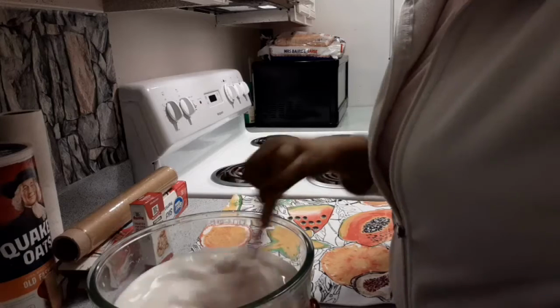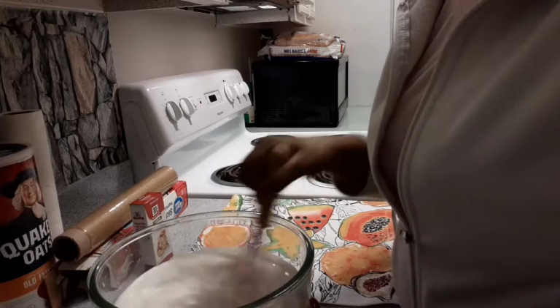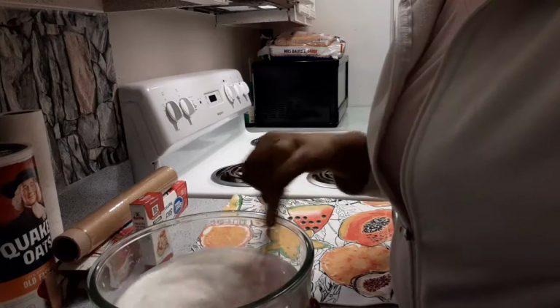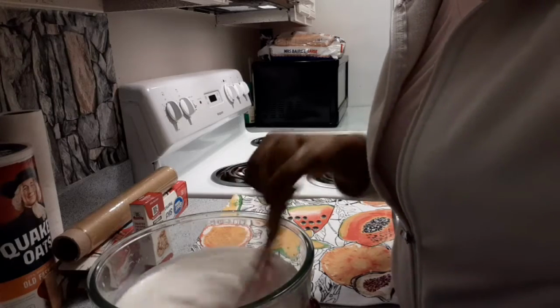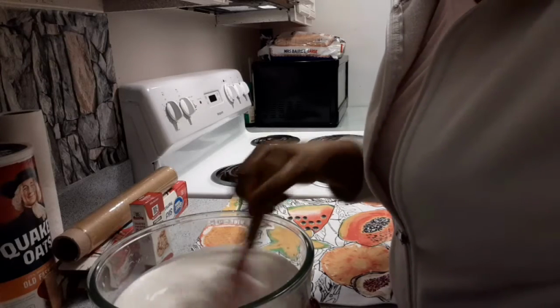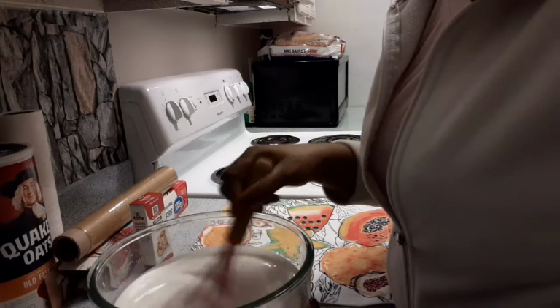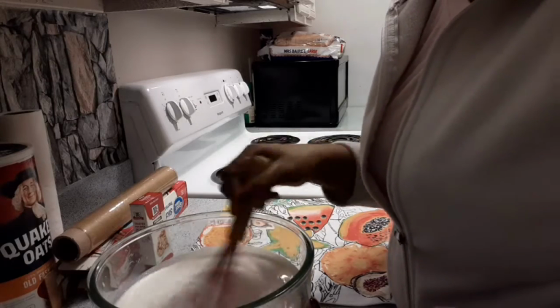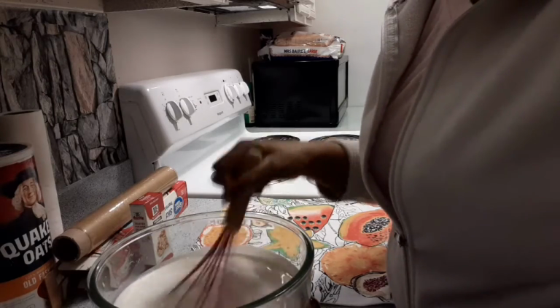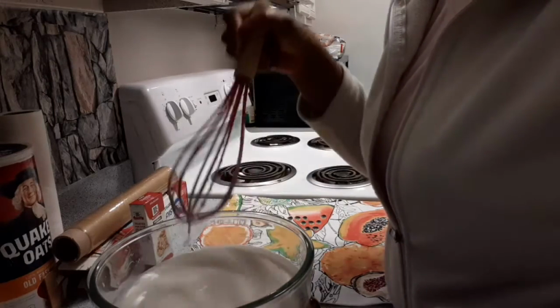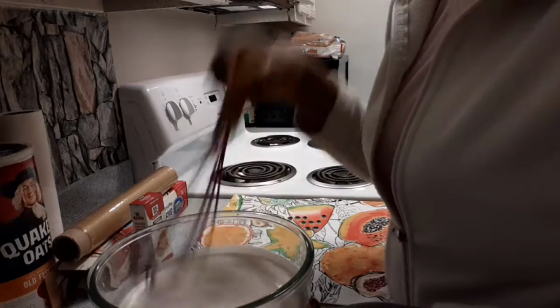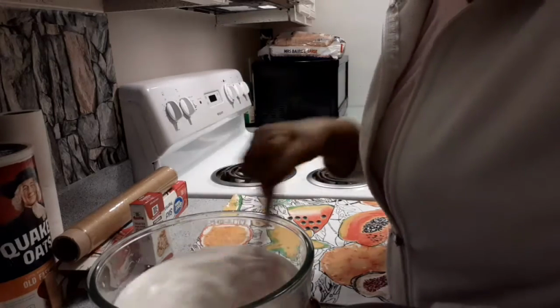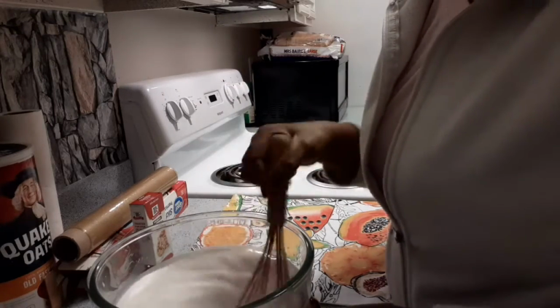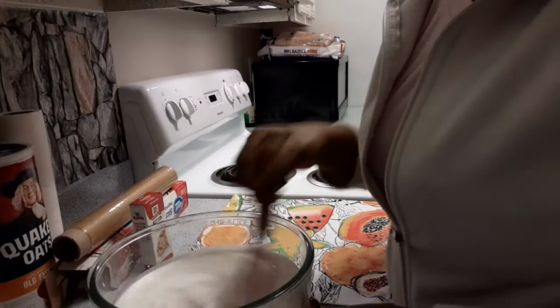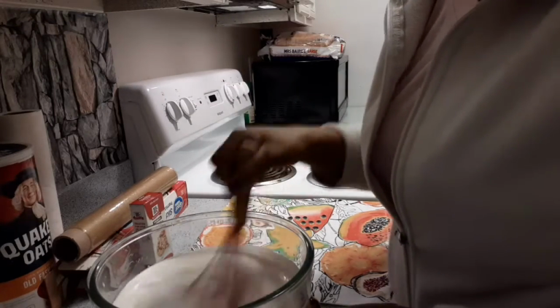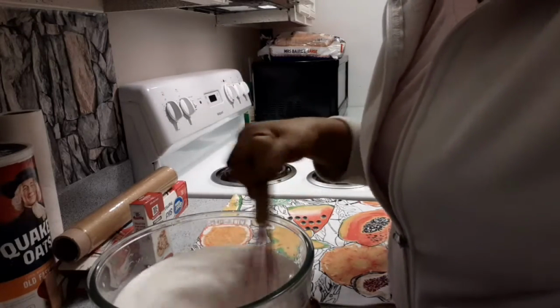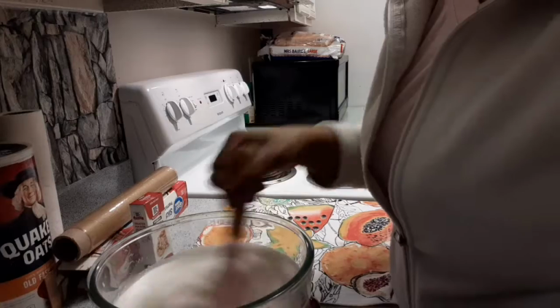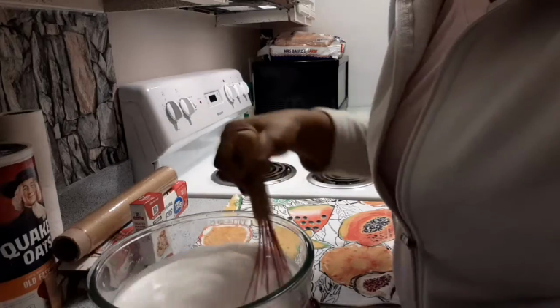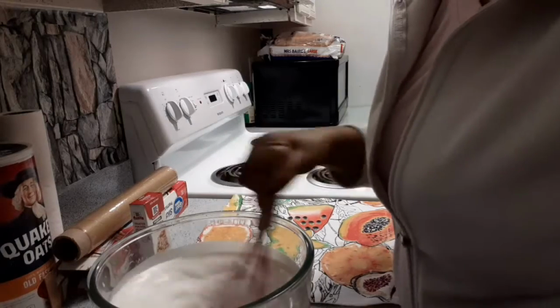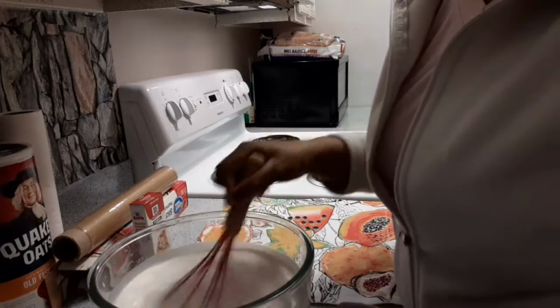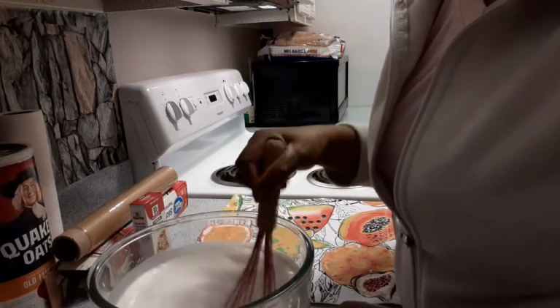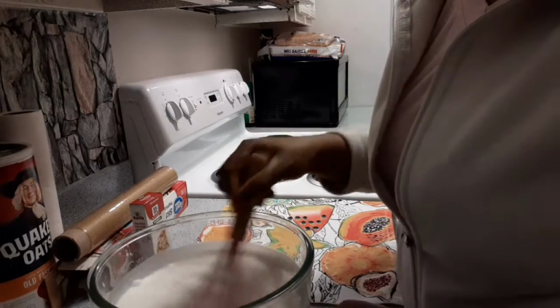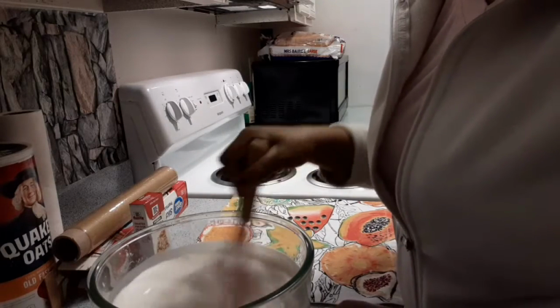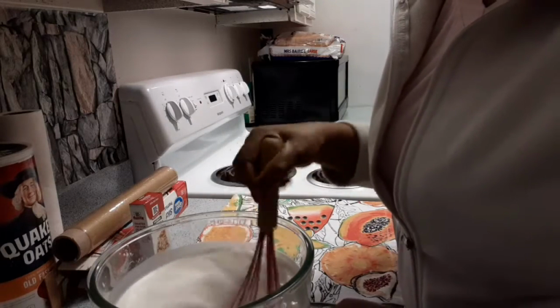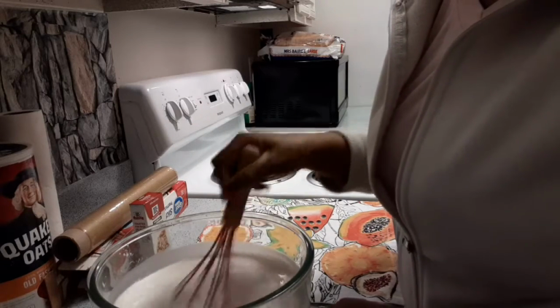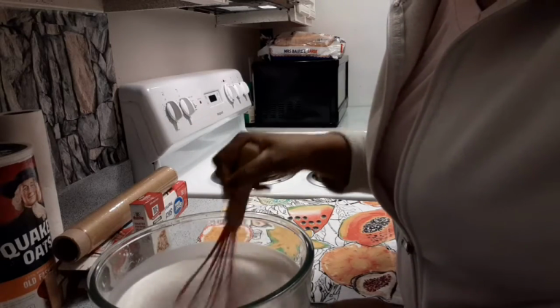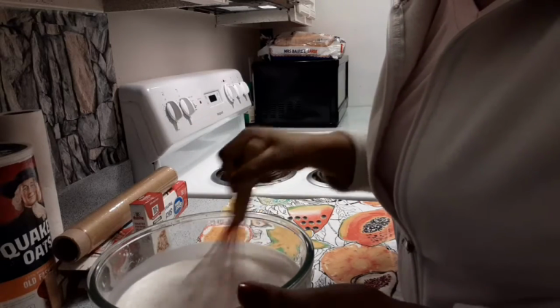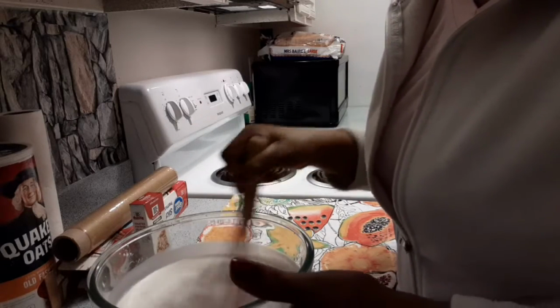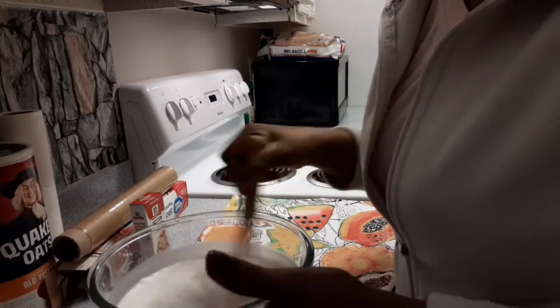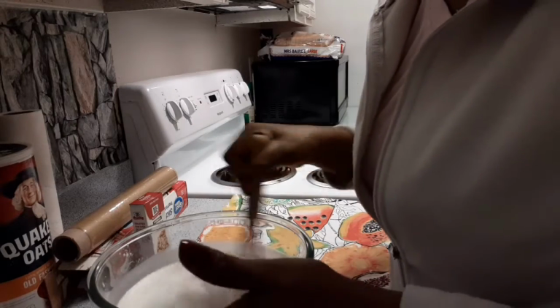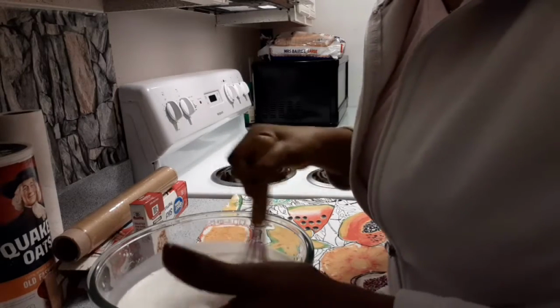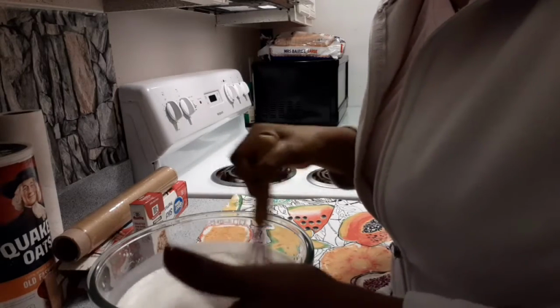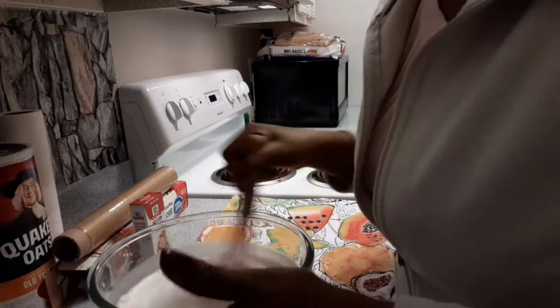Like I said, you can use a hand mixer. If you don't have a hand mixer, this whisk is very good. Mix it well — it becomes a little bit foamy.